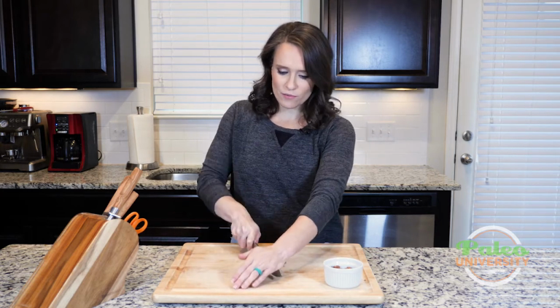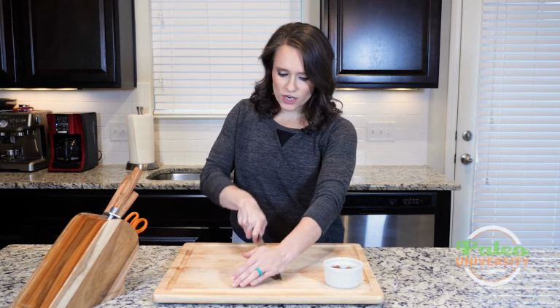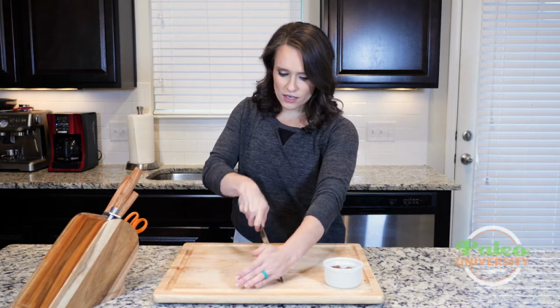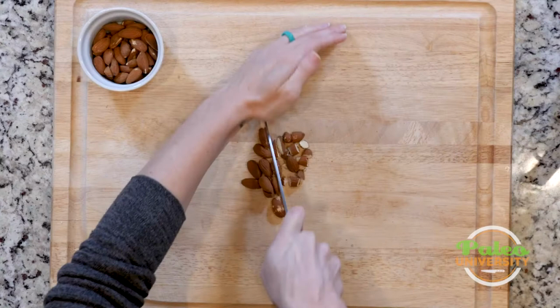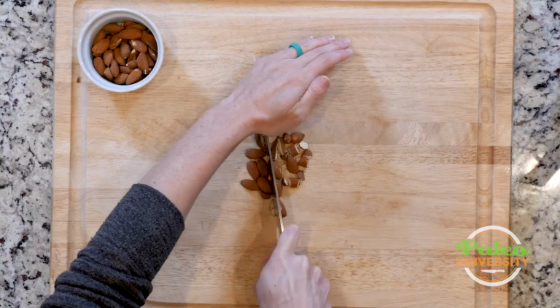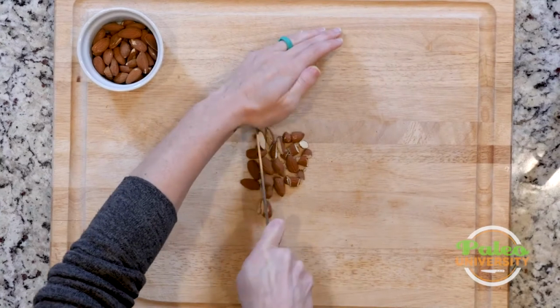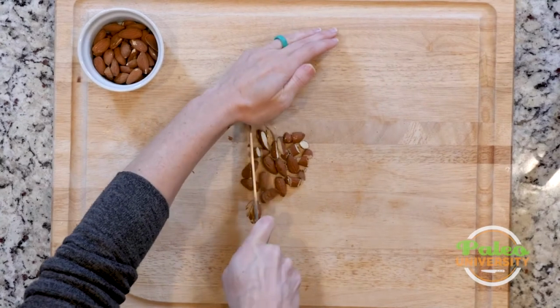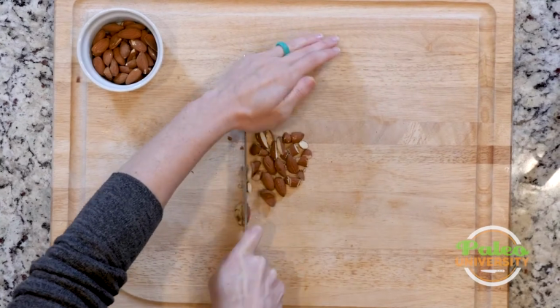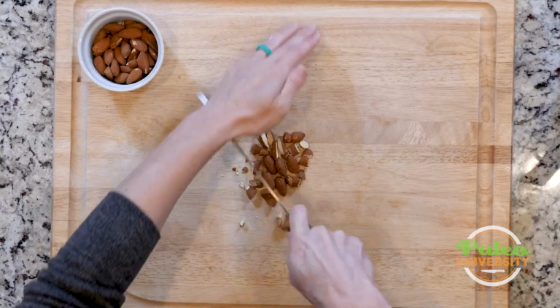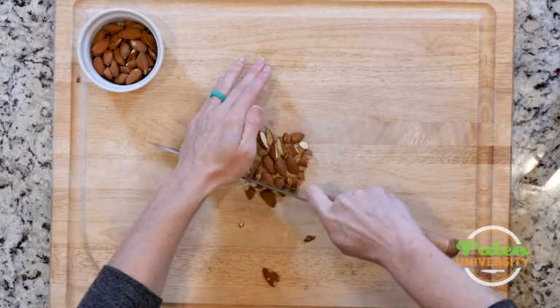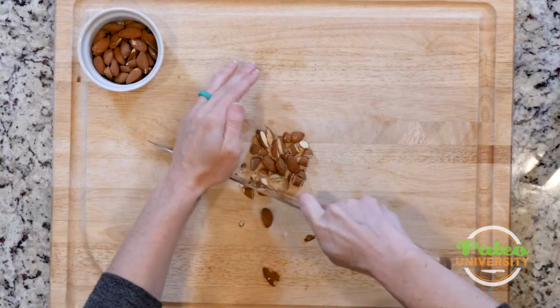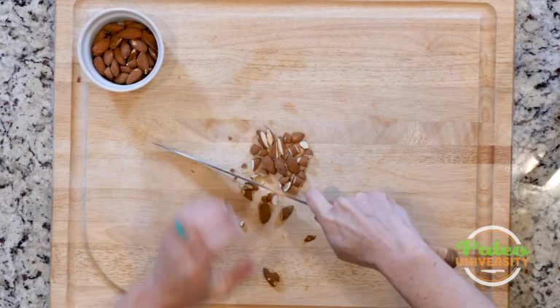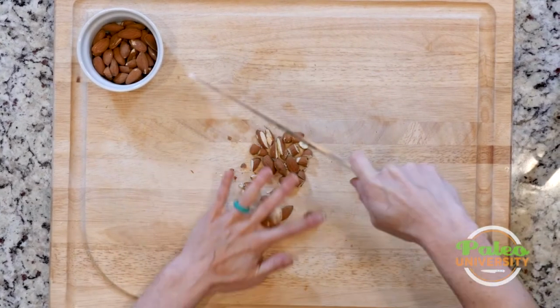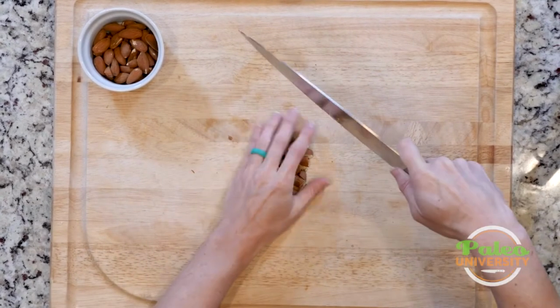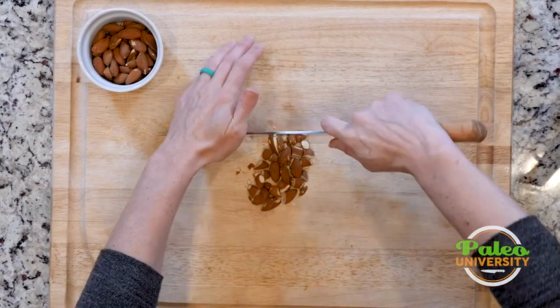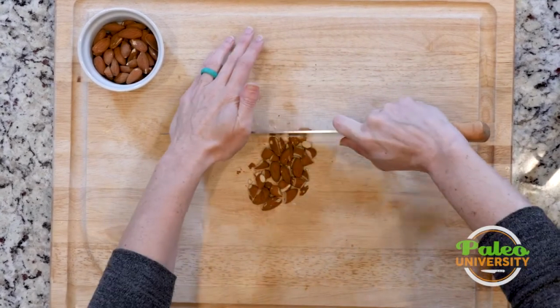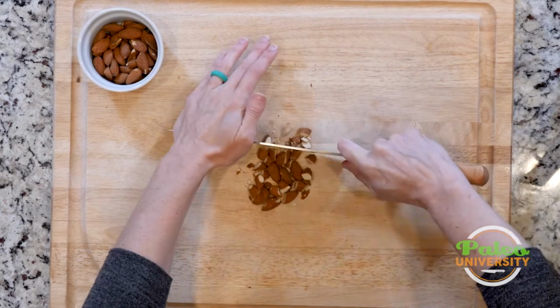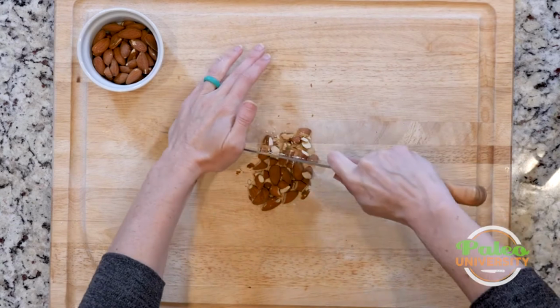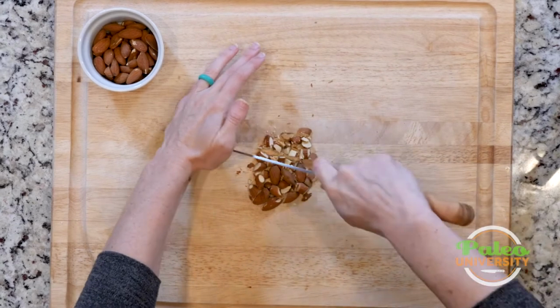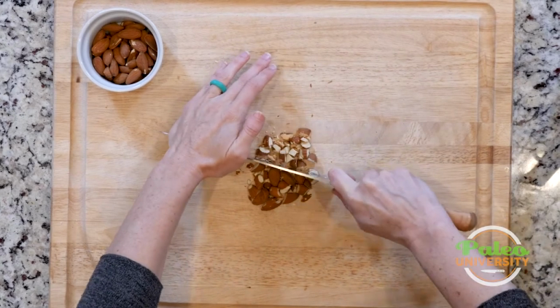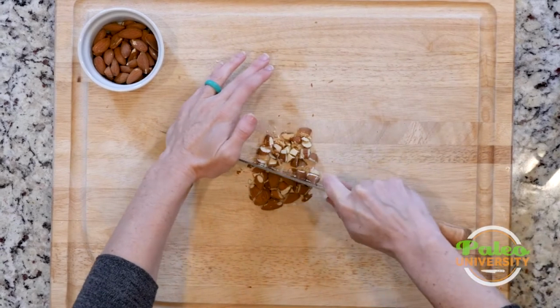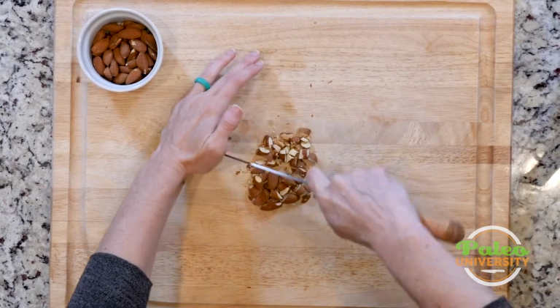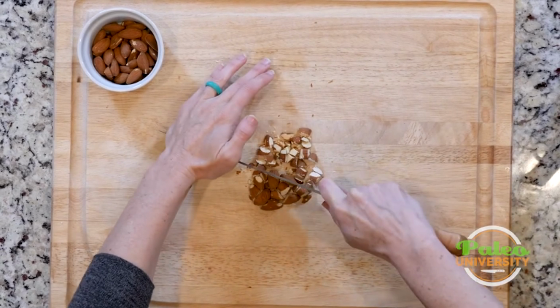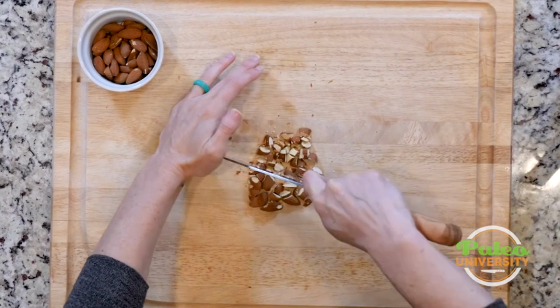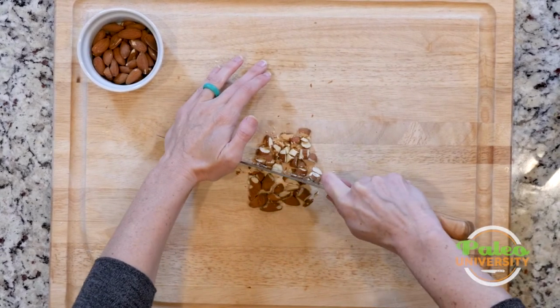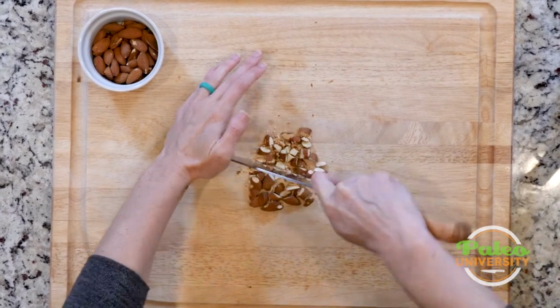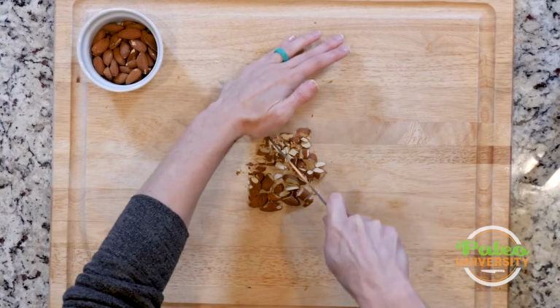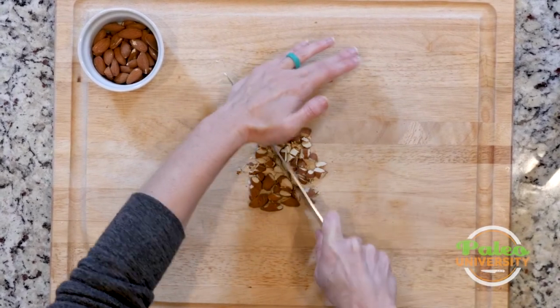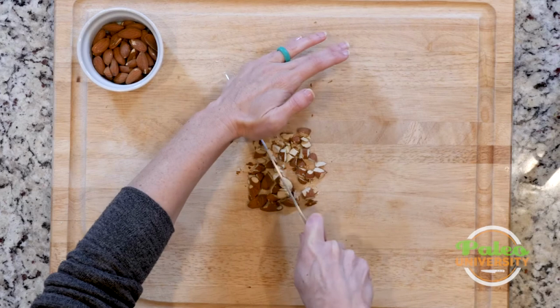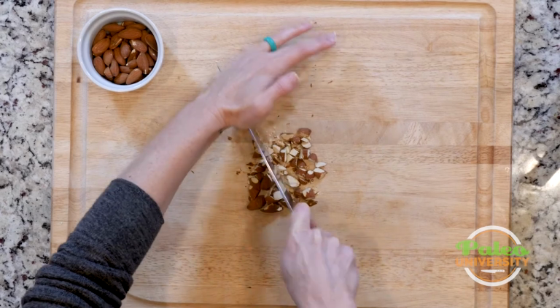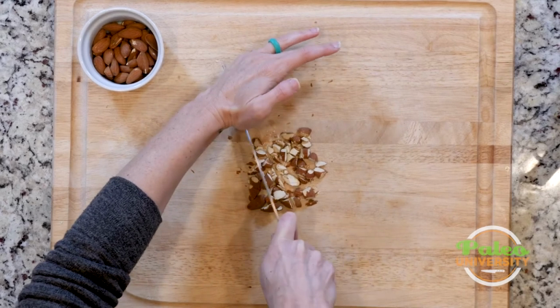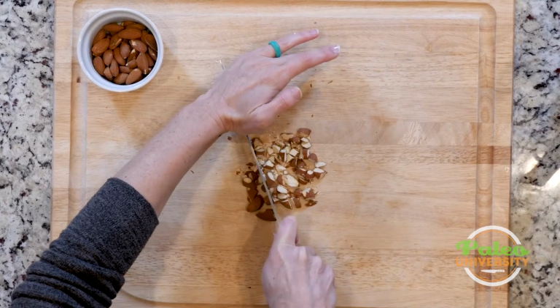I'm really just cutting through a pile of them, taking the knife through, pushing them back together as I need to. Going a little slow just to make sure I cut through right and get through all the pieces.